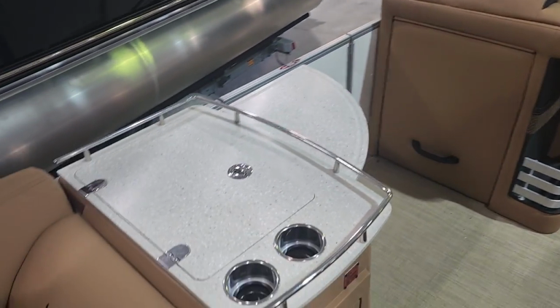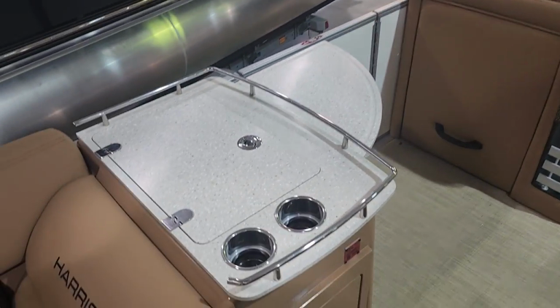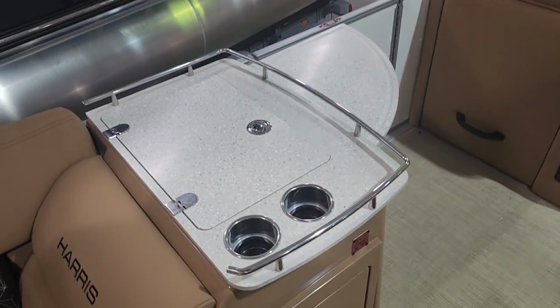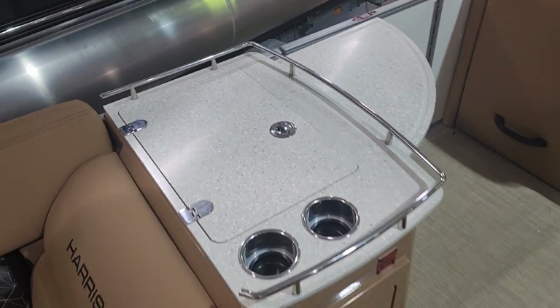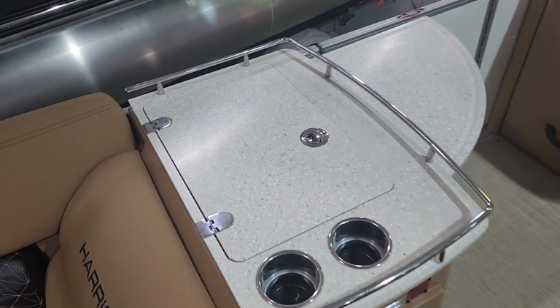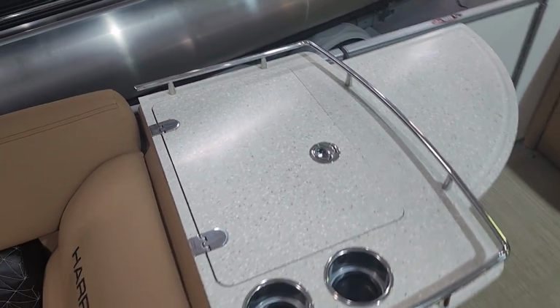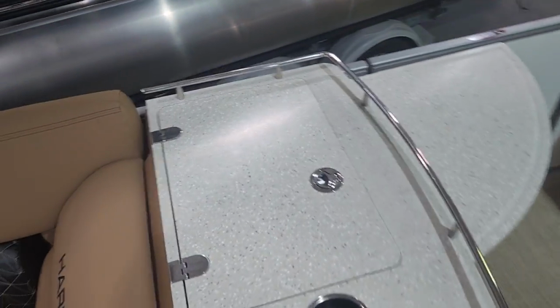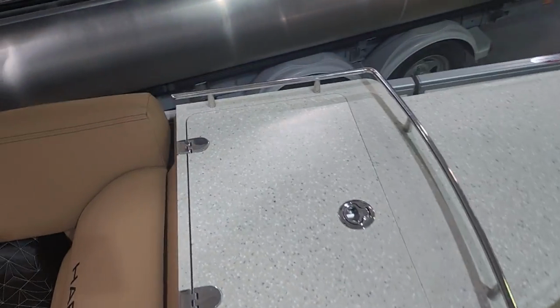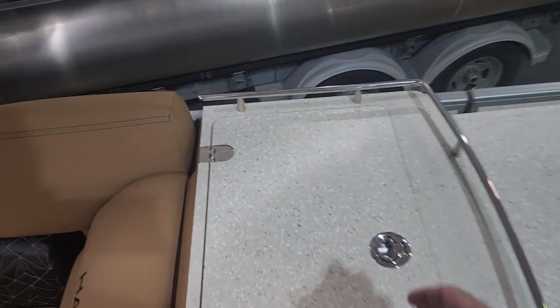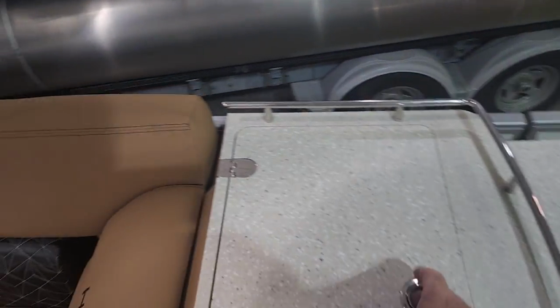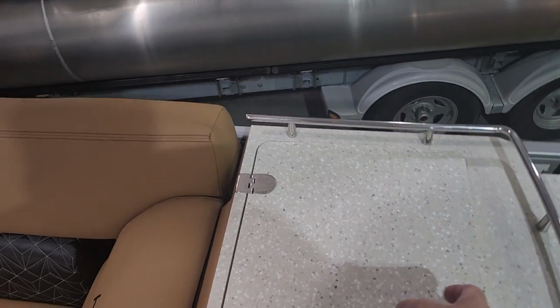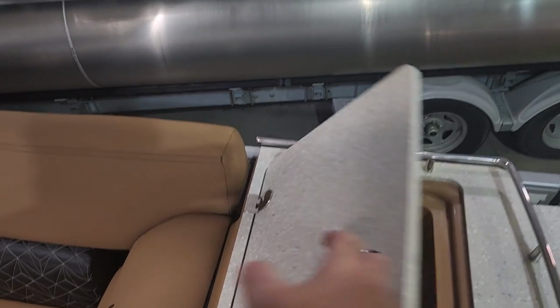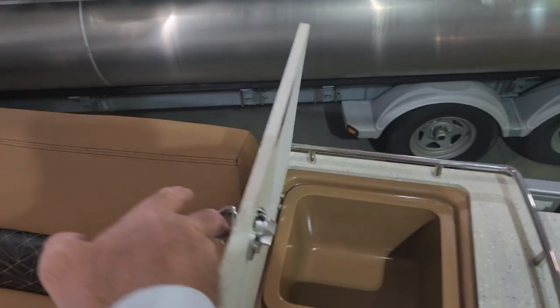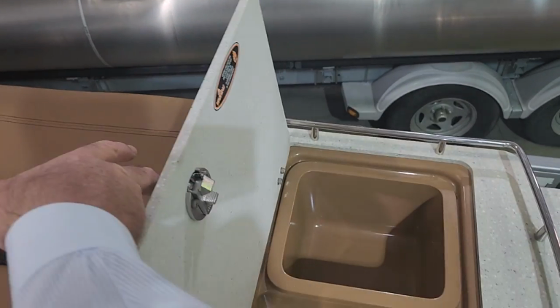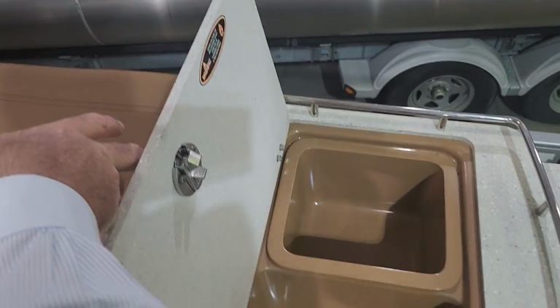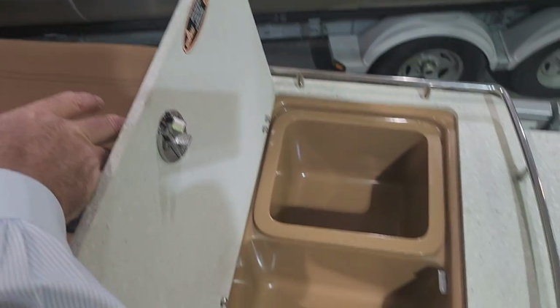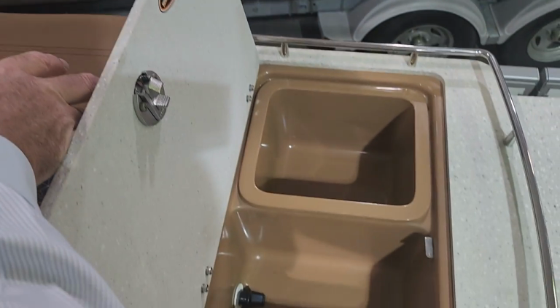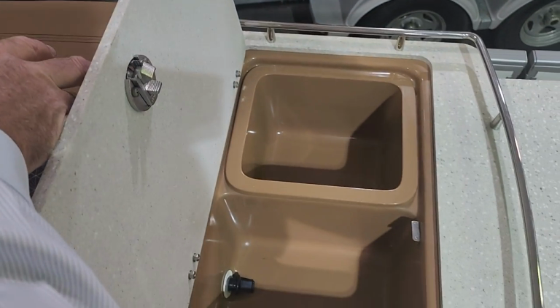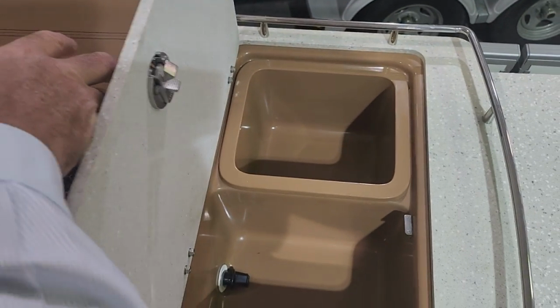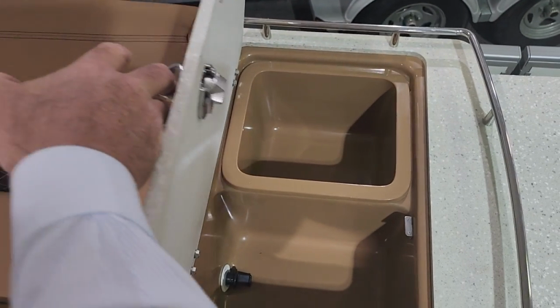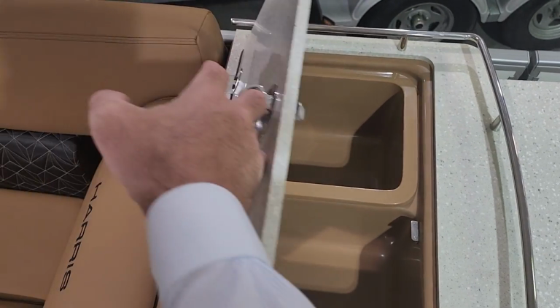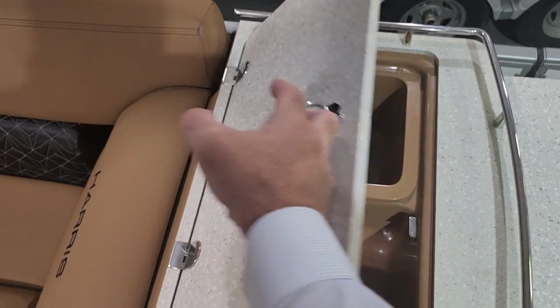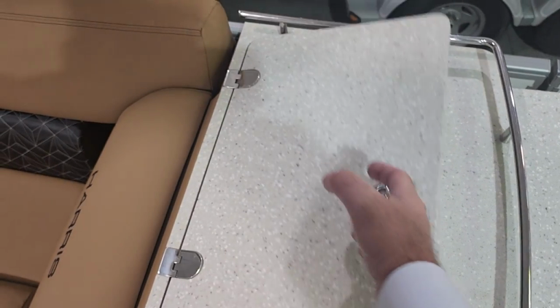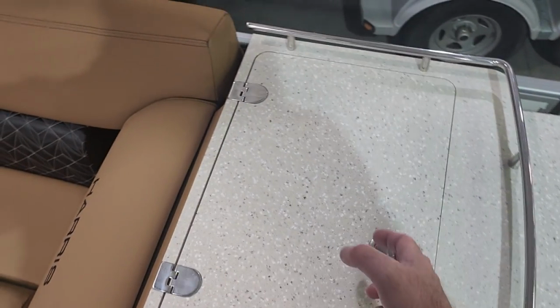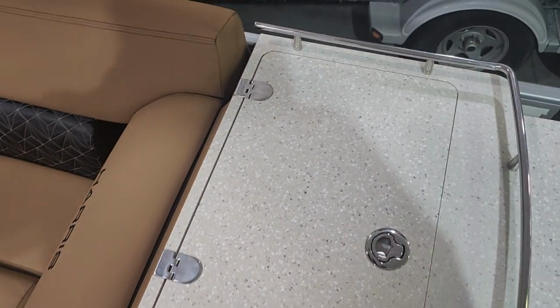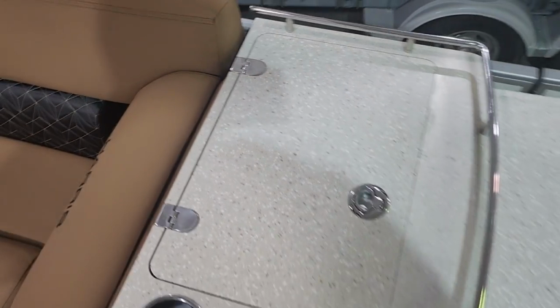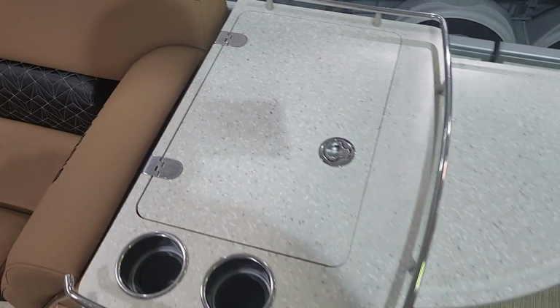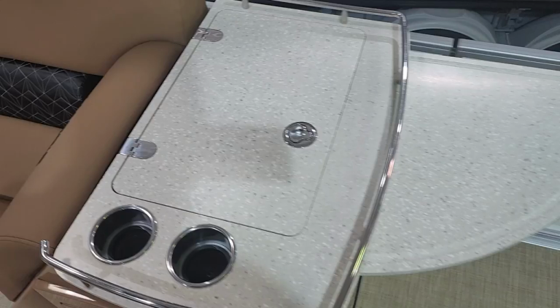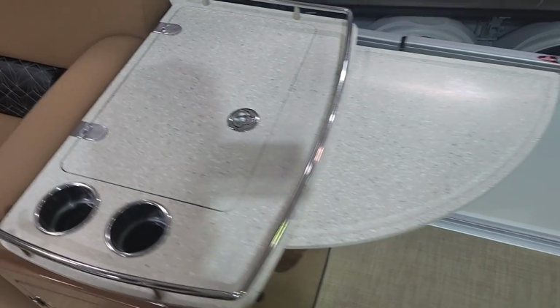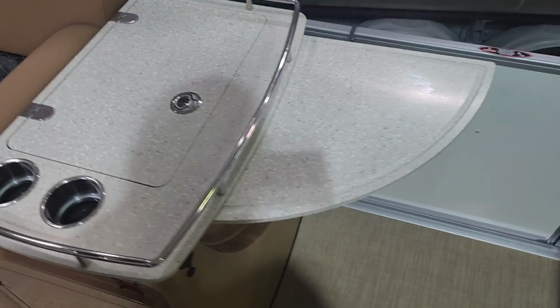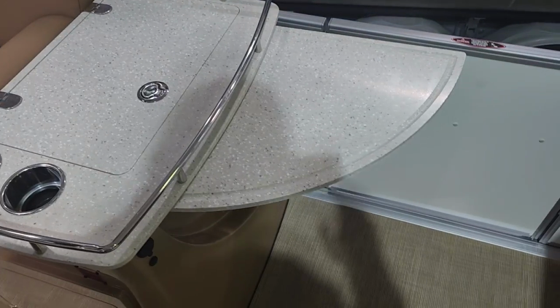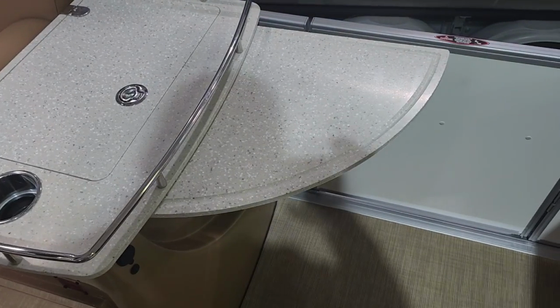Entertainment bar where you can put your drinks and ice. It has the flip-up table.